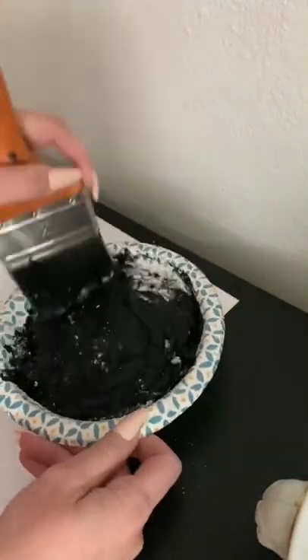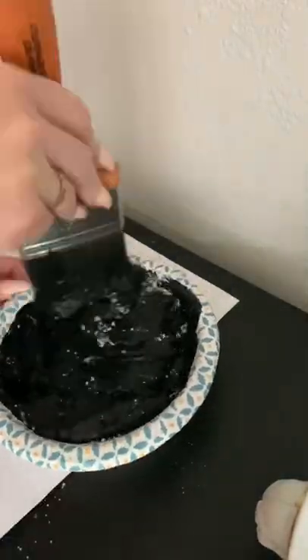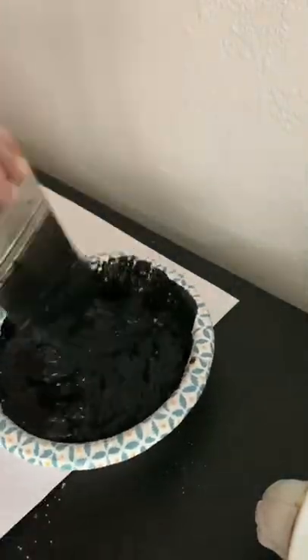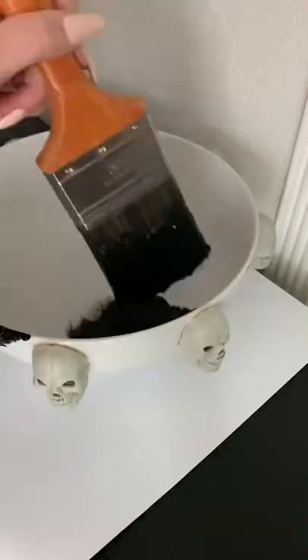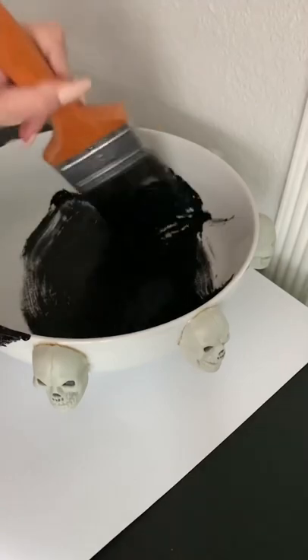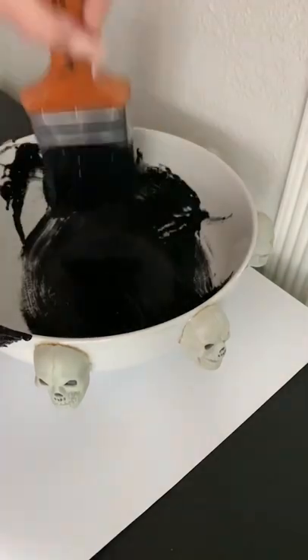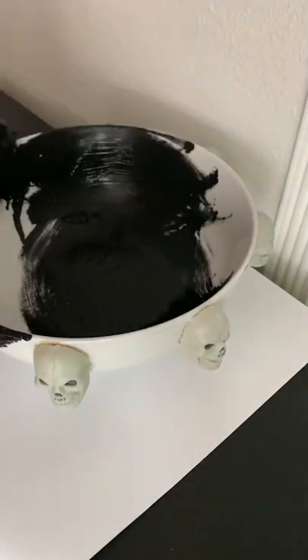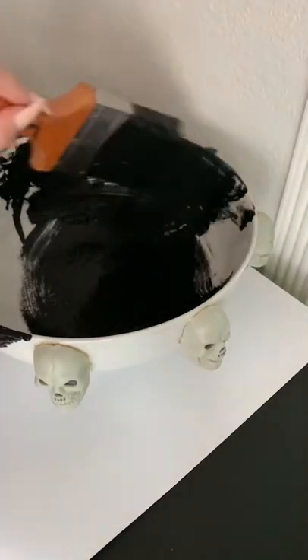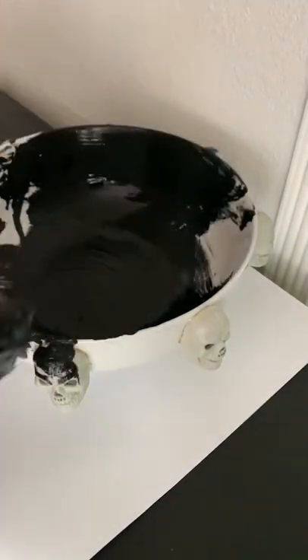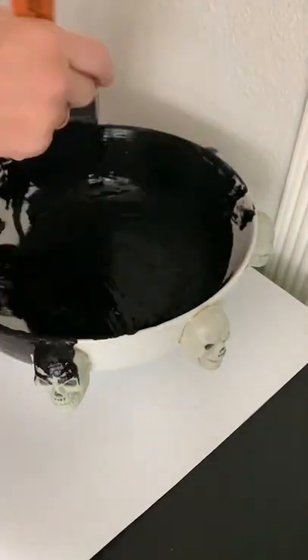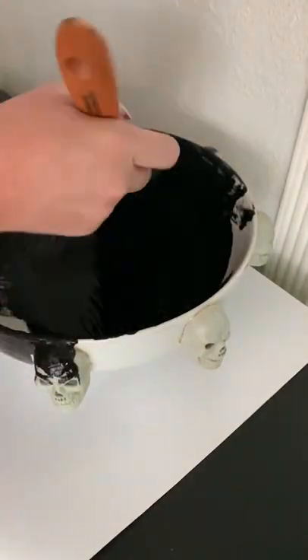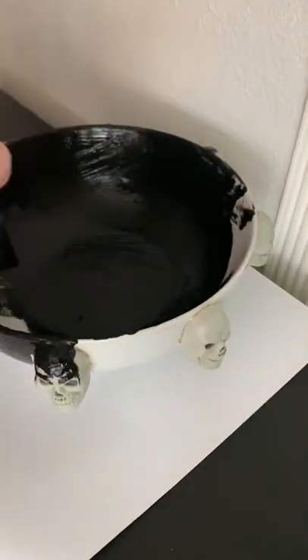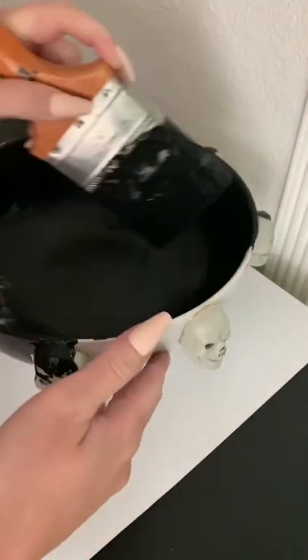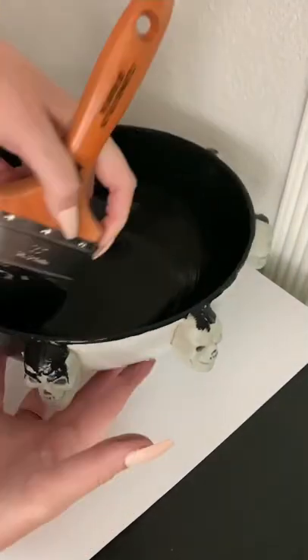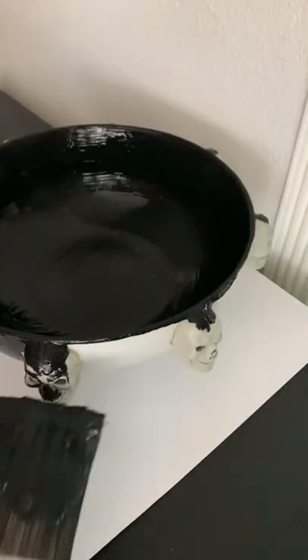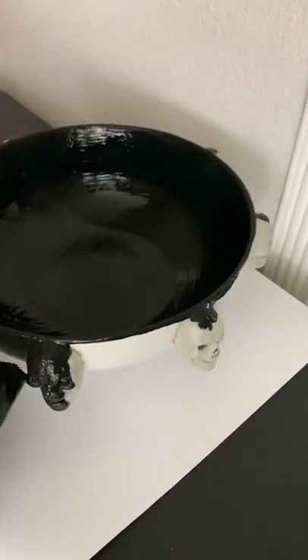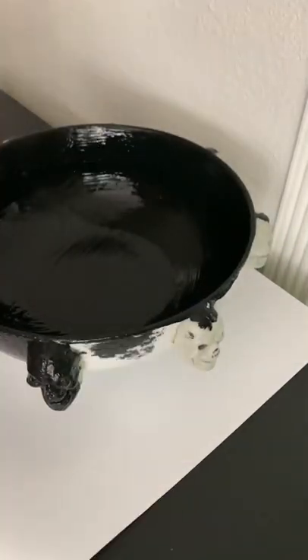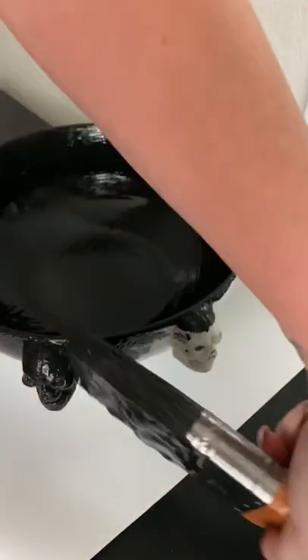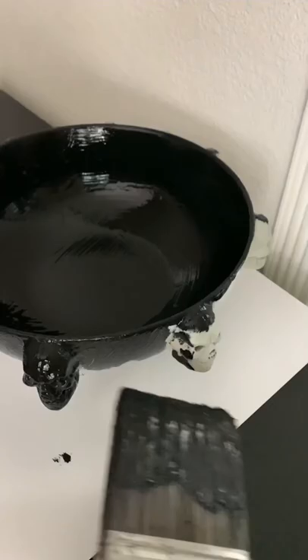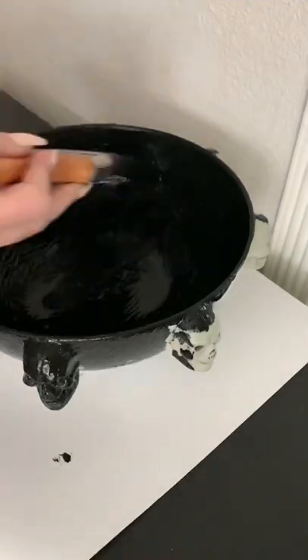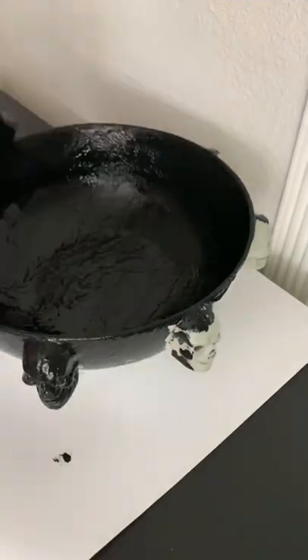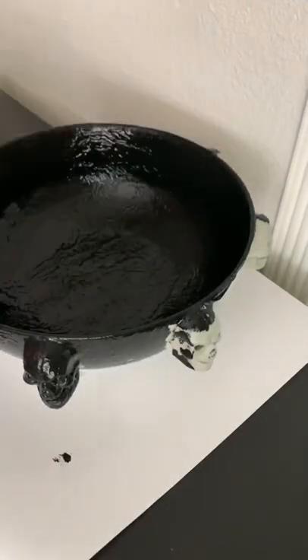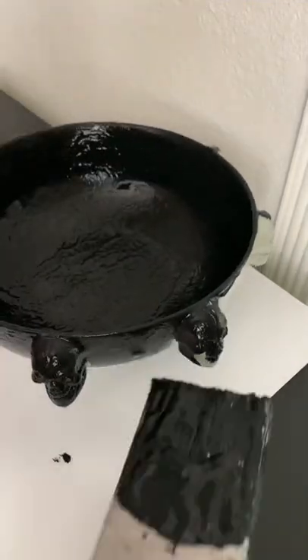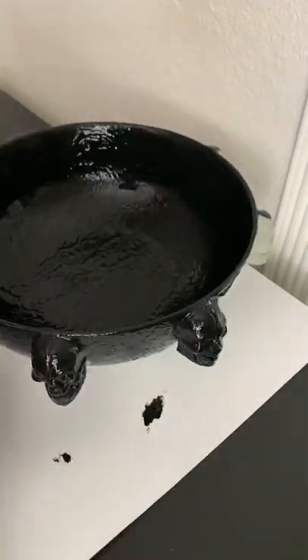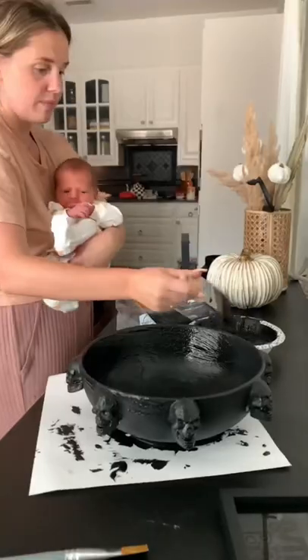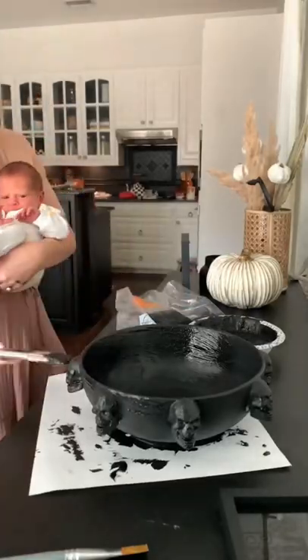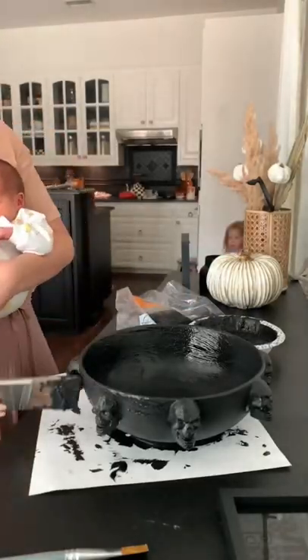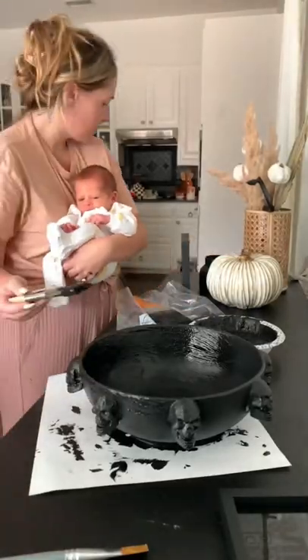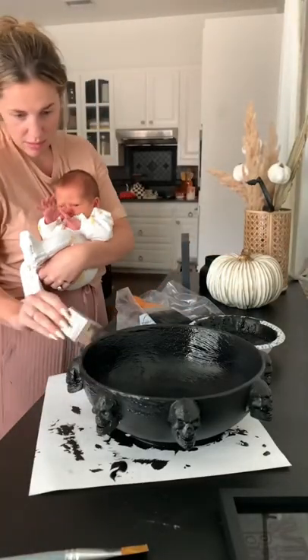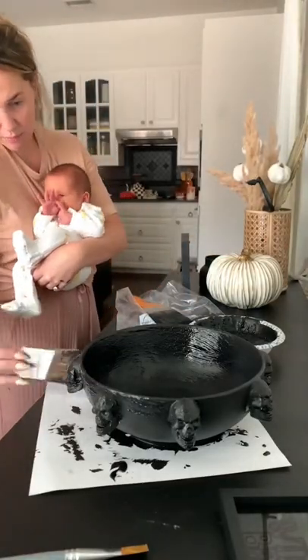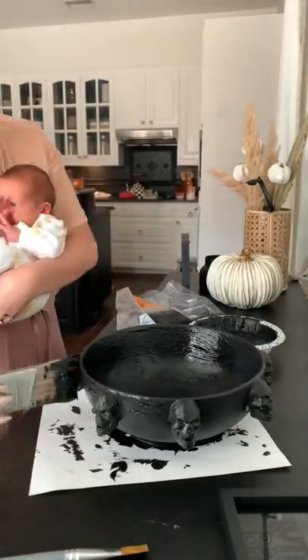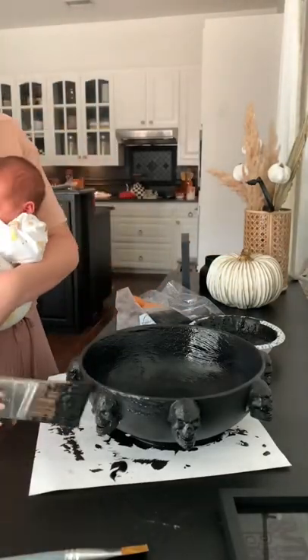Next up I mixed some baking powder with my paint to give it more of a clay-like texture and I just smothered this all over the bowl. It turned out so good — I was really impressed with the way that it looked when it was finished drying.